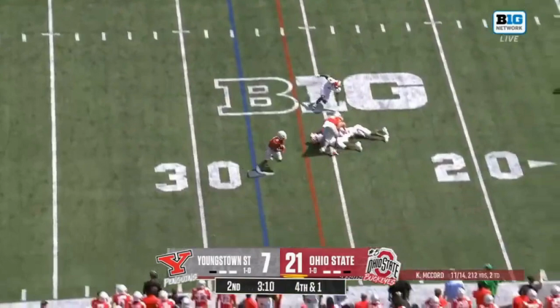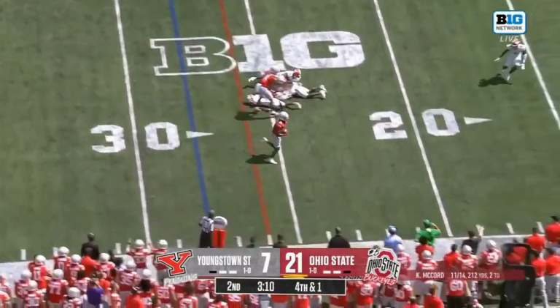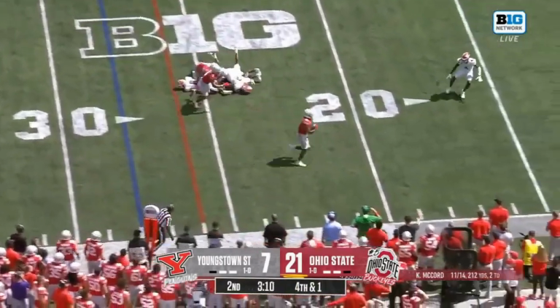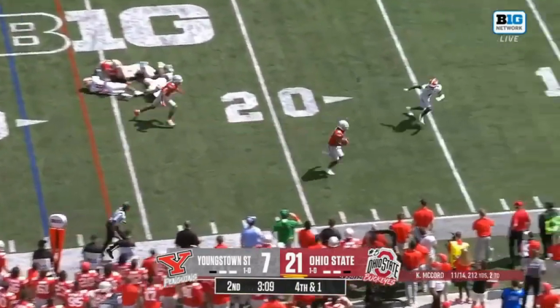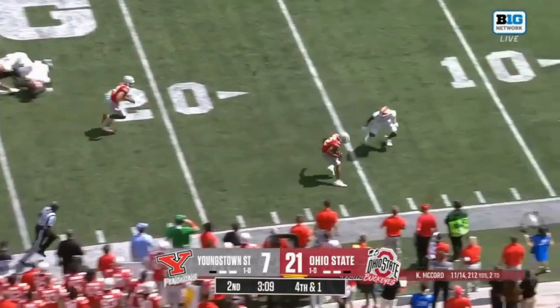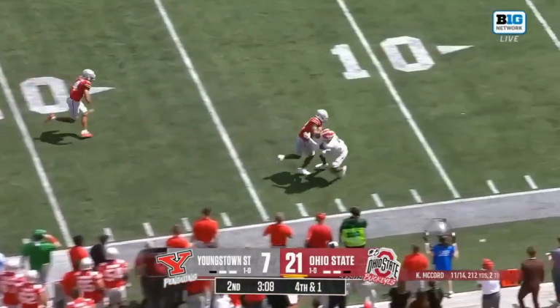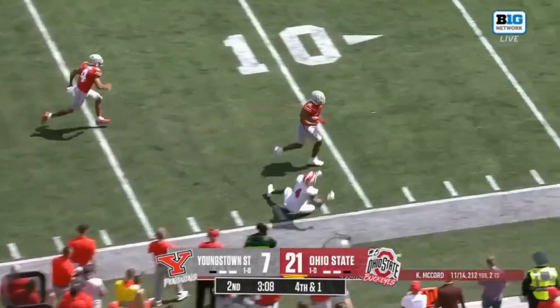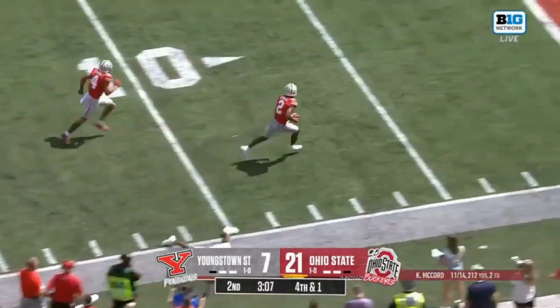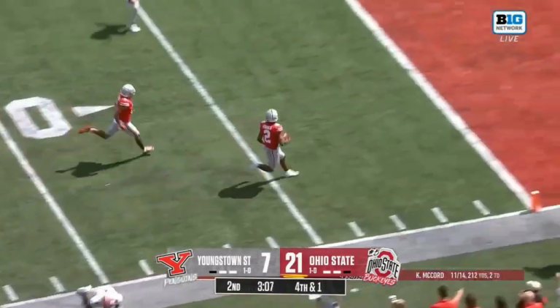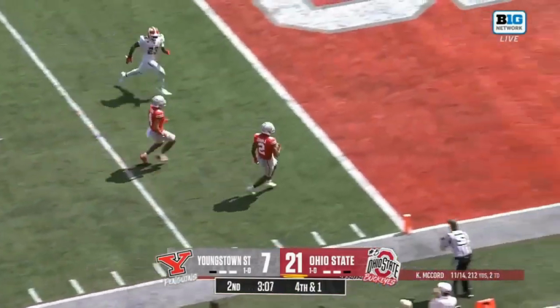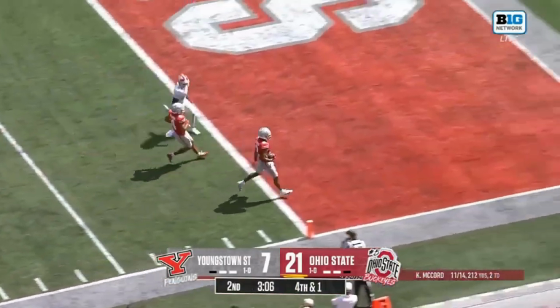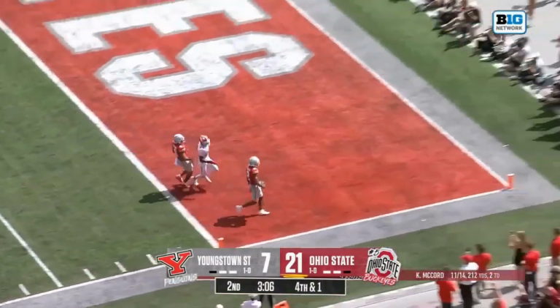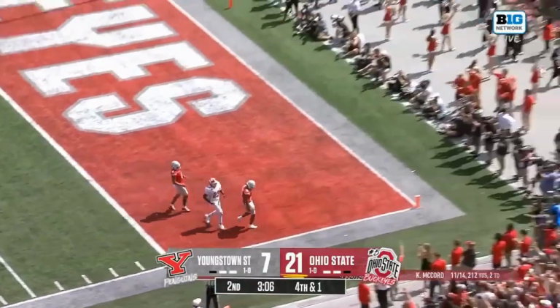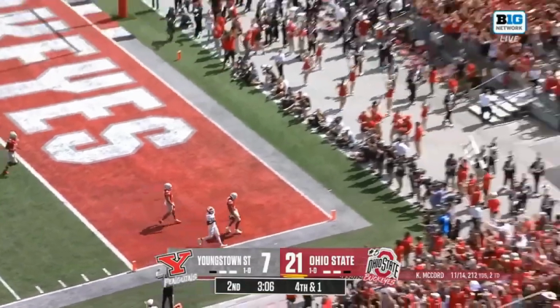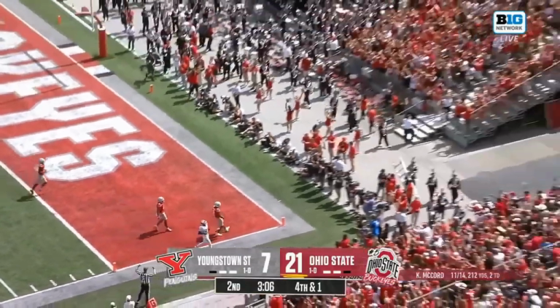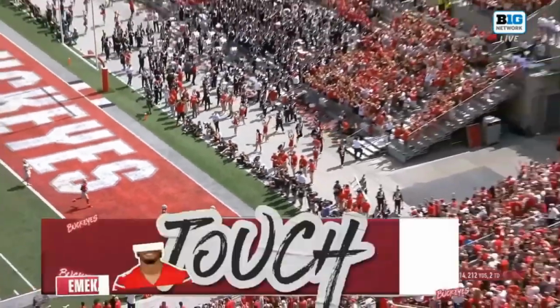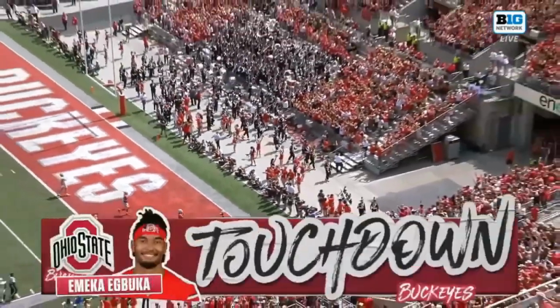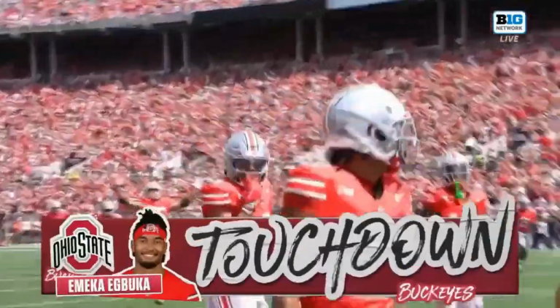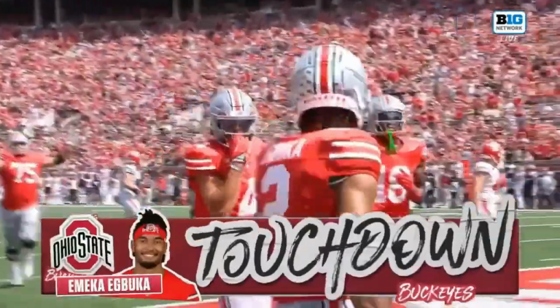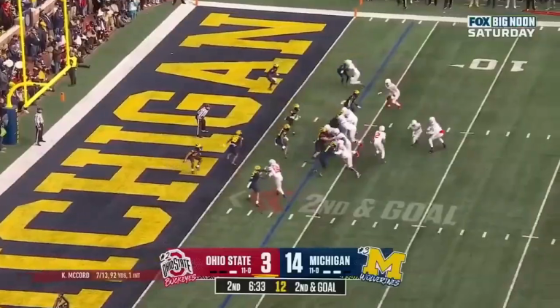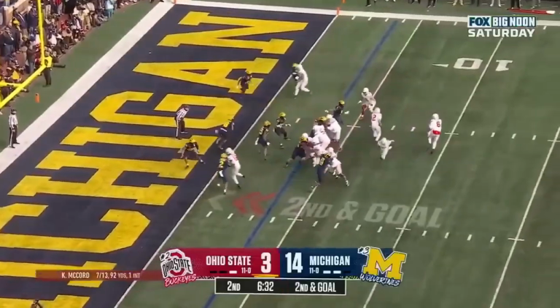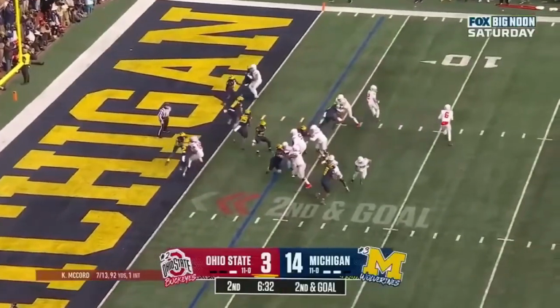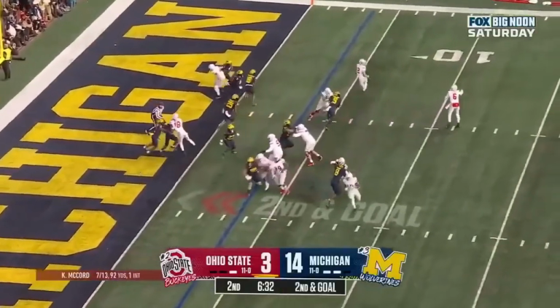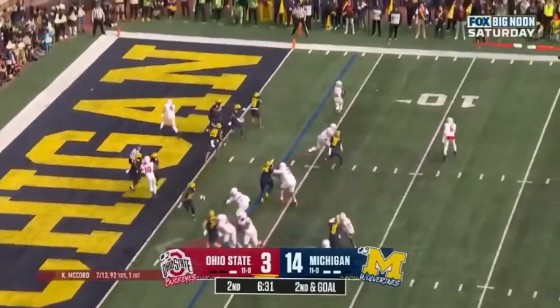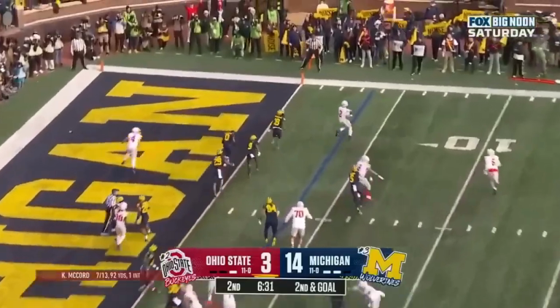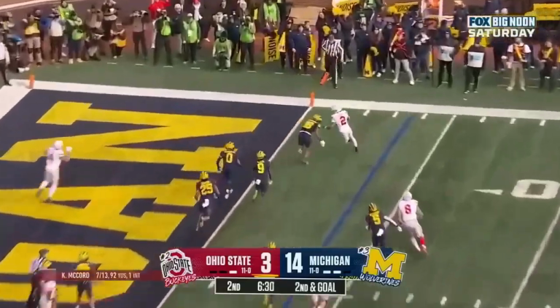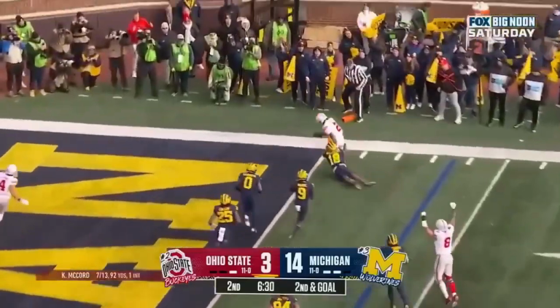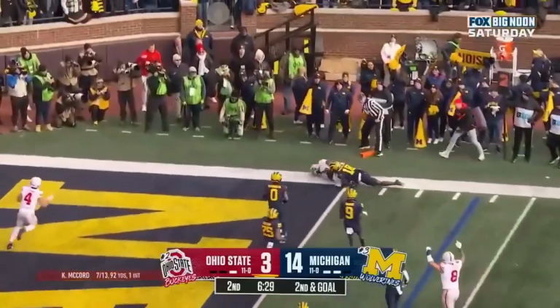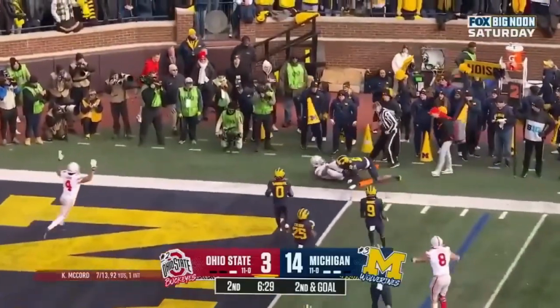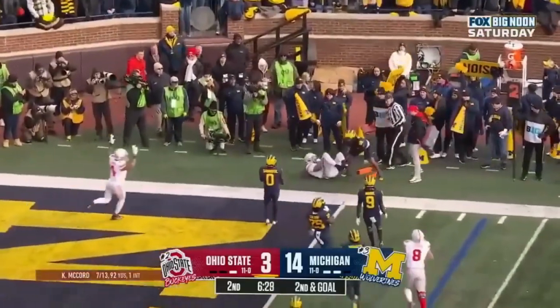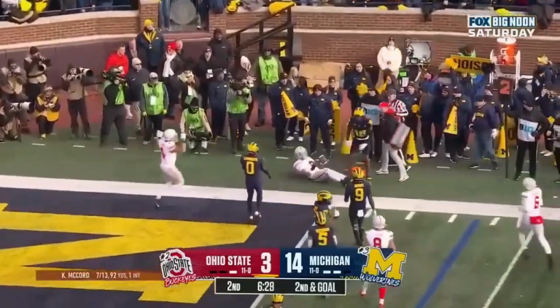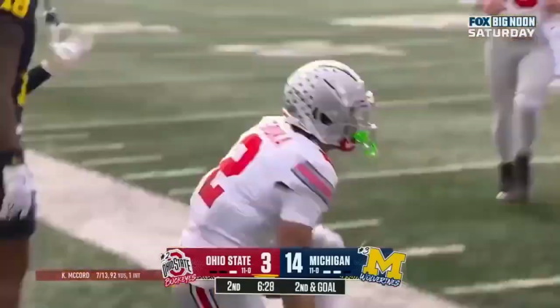Abuka, first down, inside the 20, on his feet, Abuka, touchdown Ohio State! Play fake, McCord dumps it off, caught! Touchdown Buckeyes!